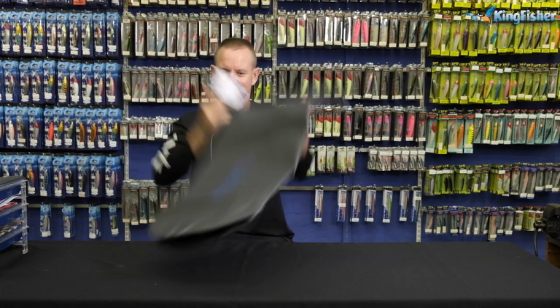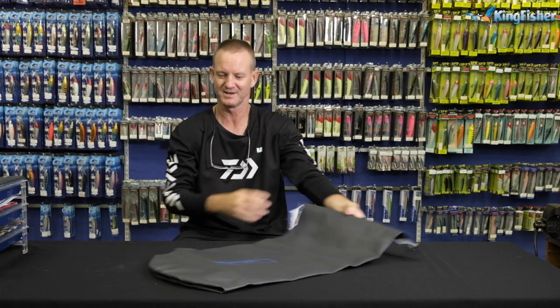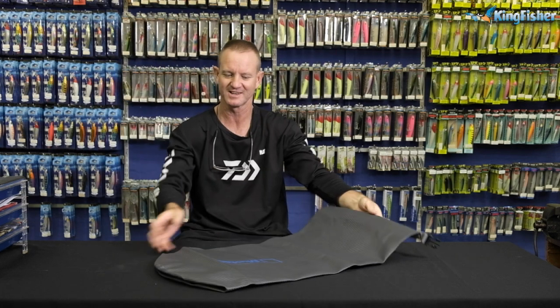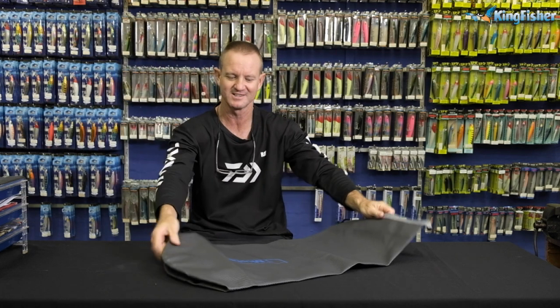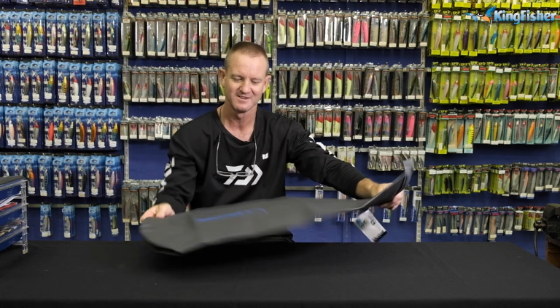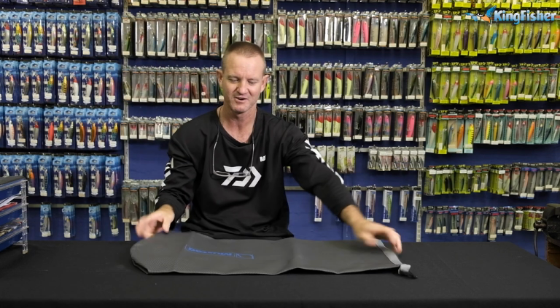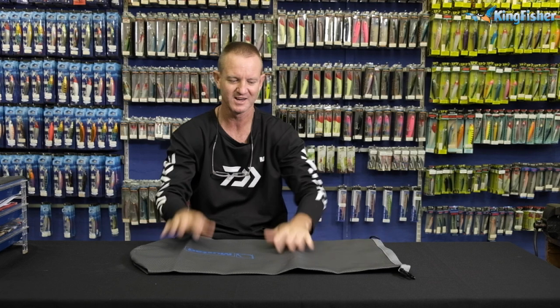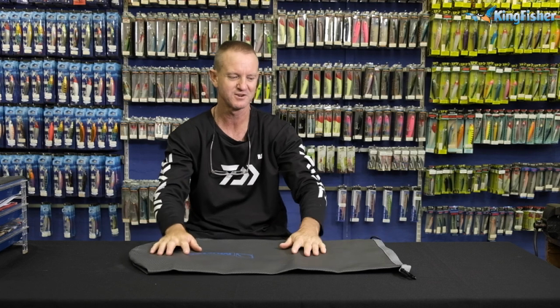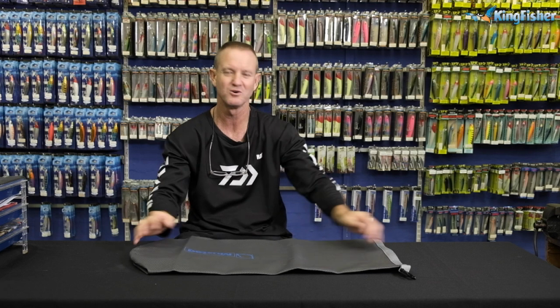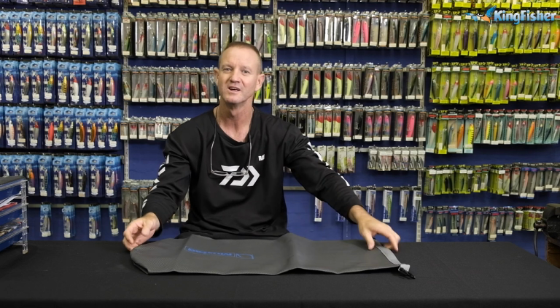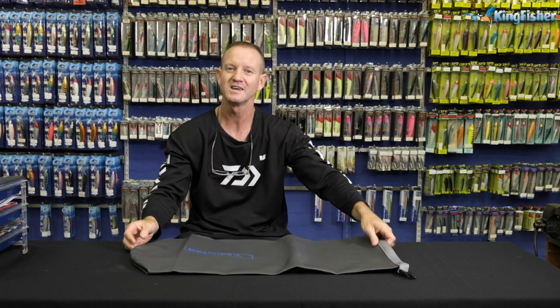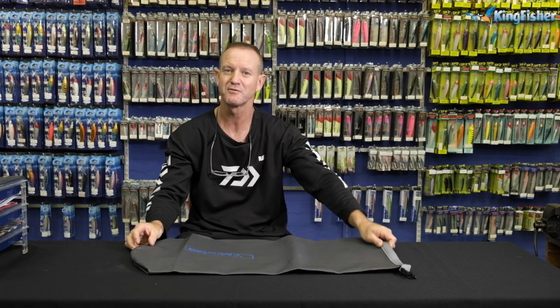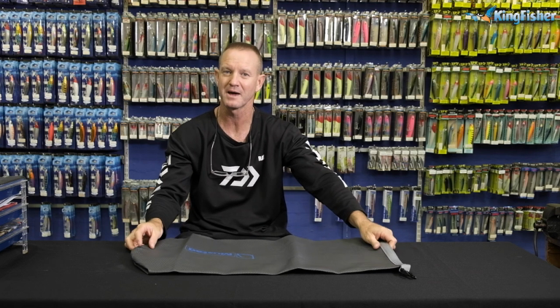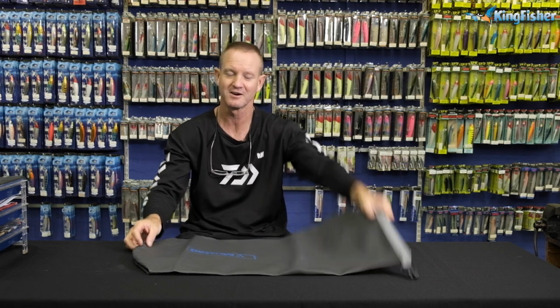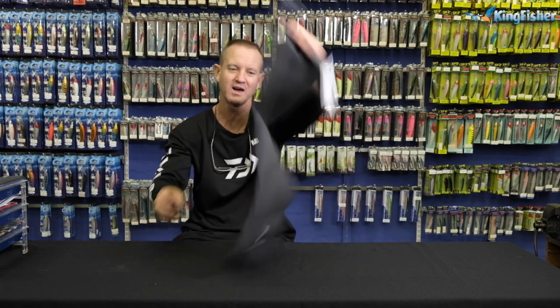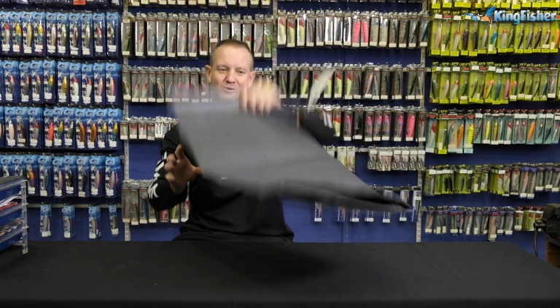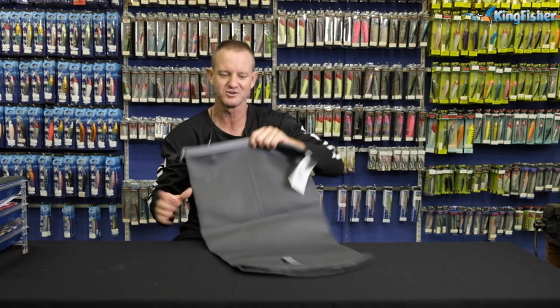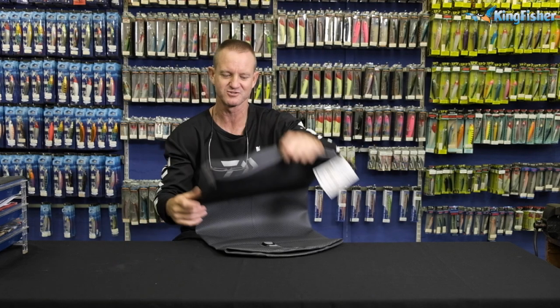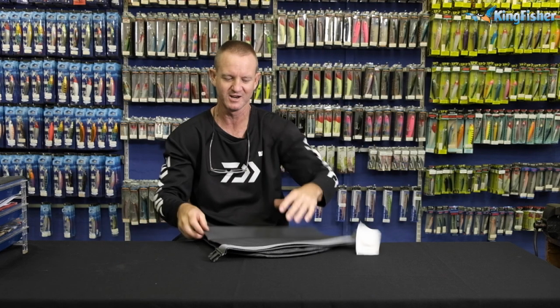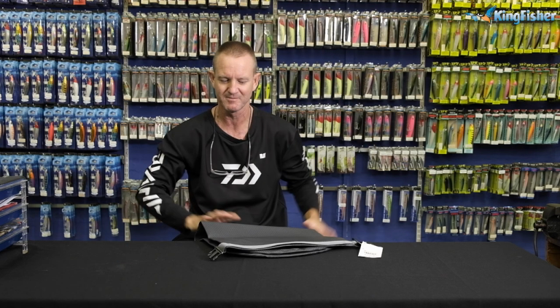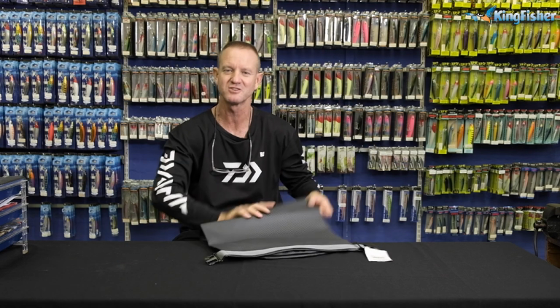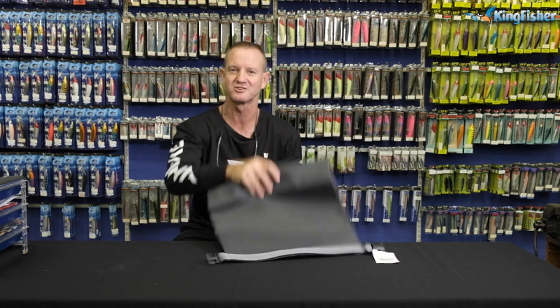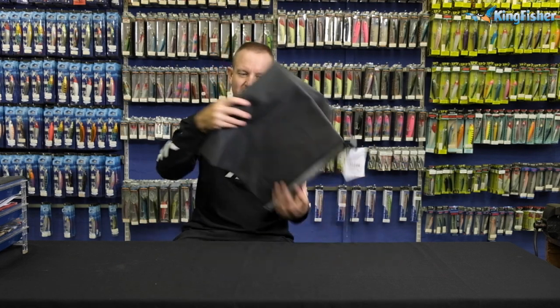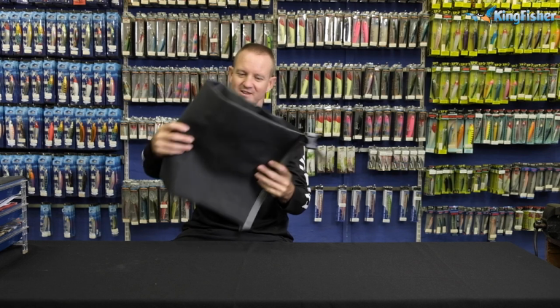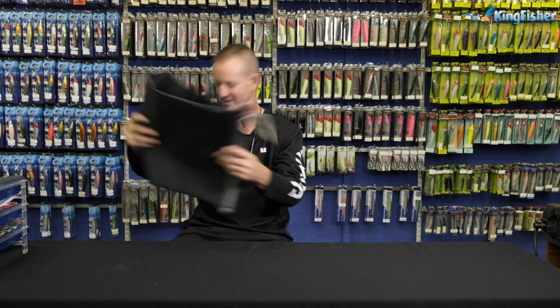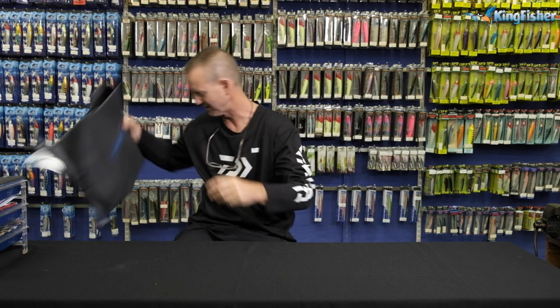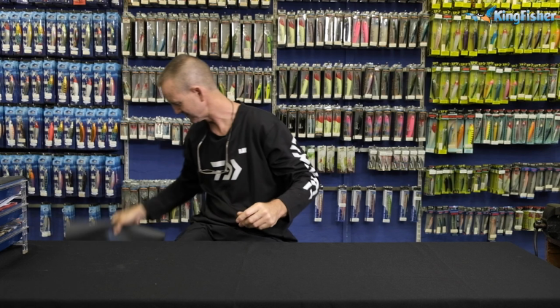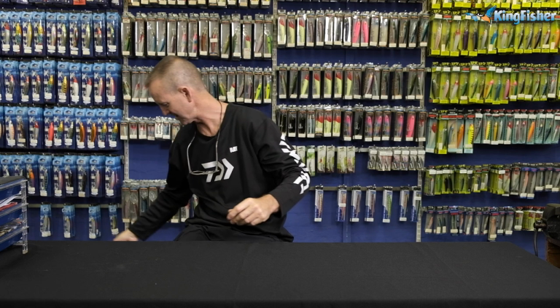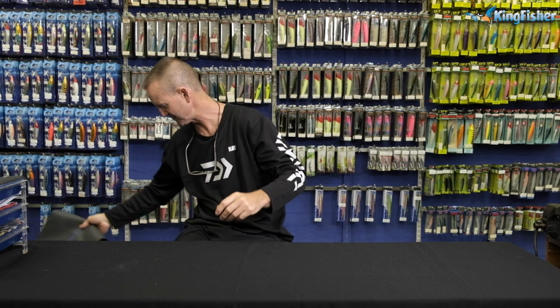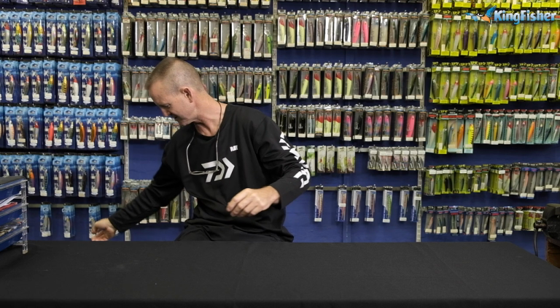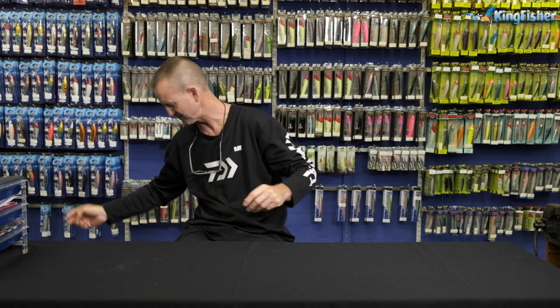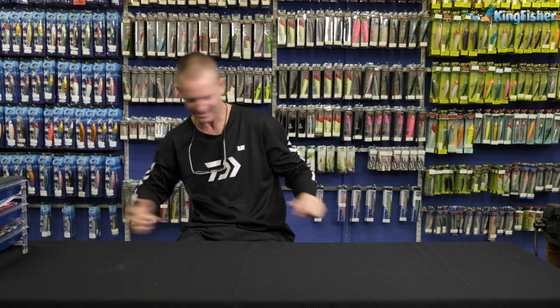Simple as that, guys. Very nice, very small, easy for packing away. All you do is just roll it up and you're good to go. Lovely feature on that bag there.